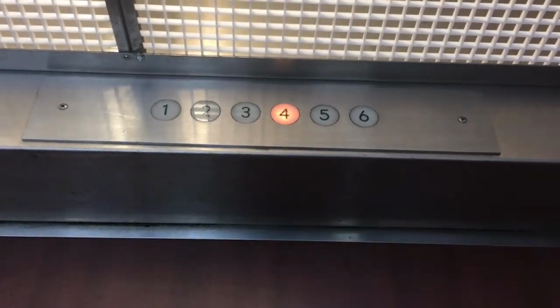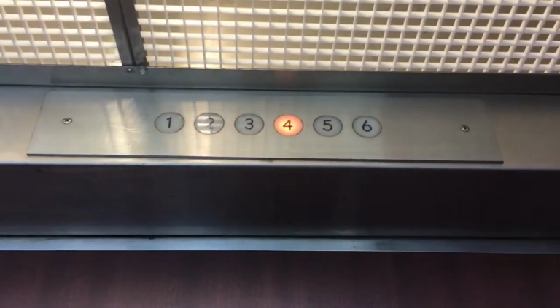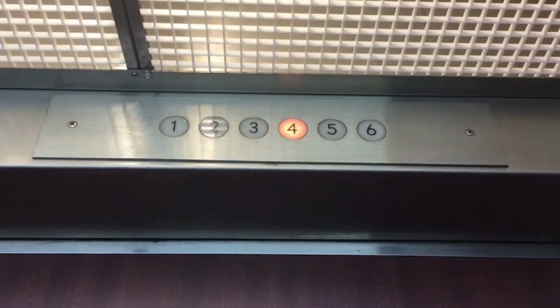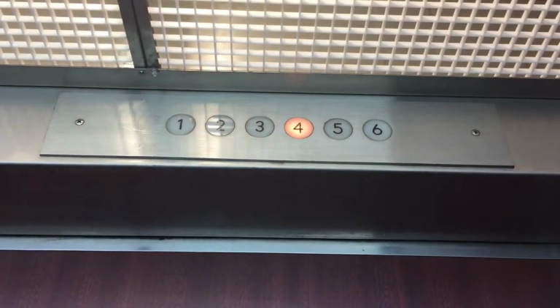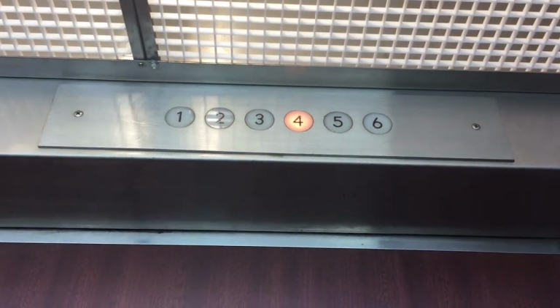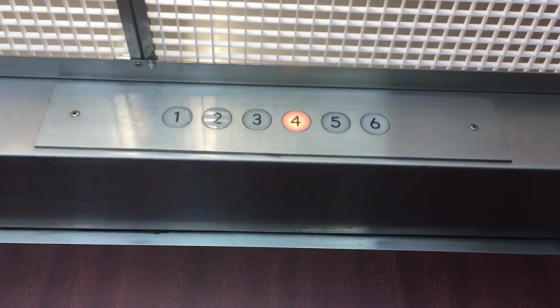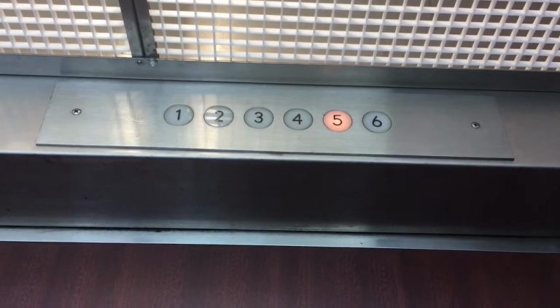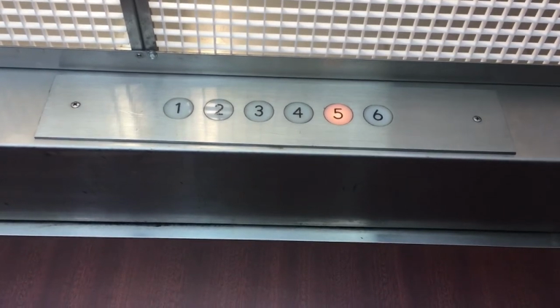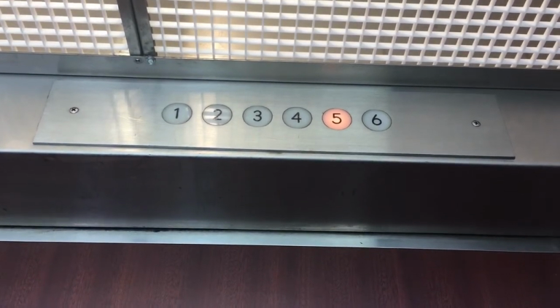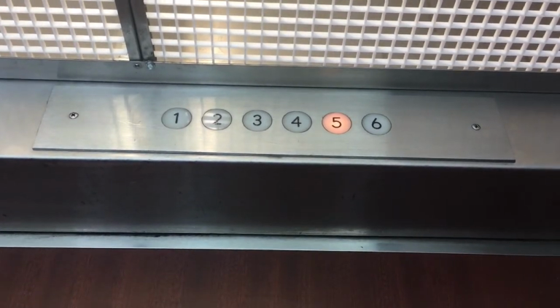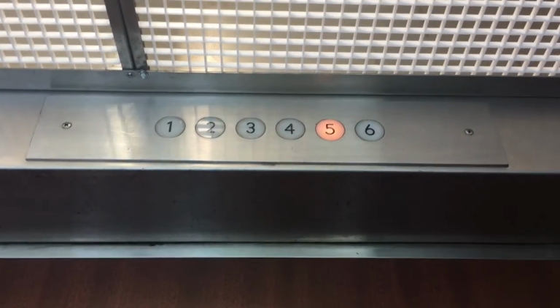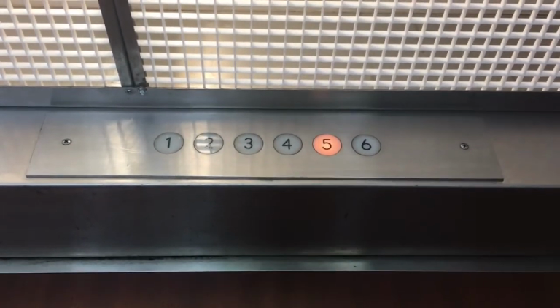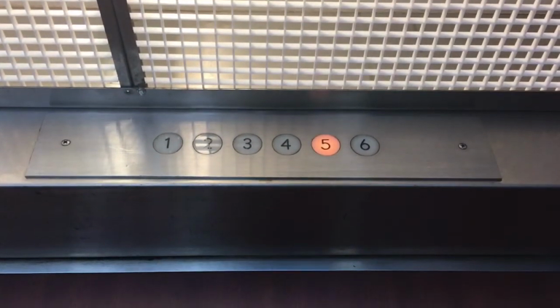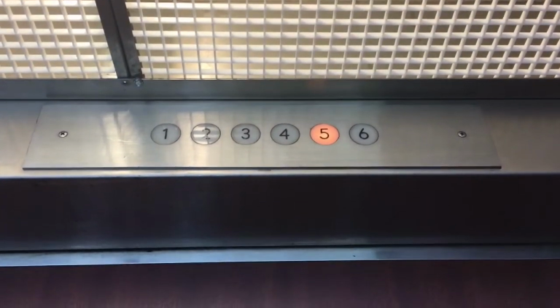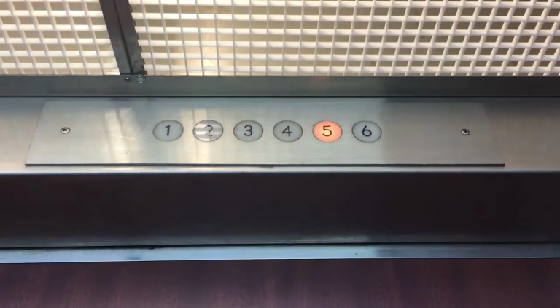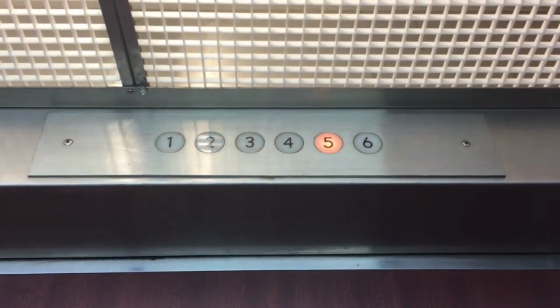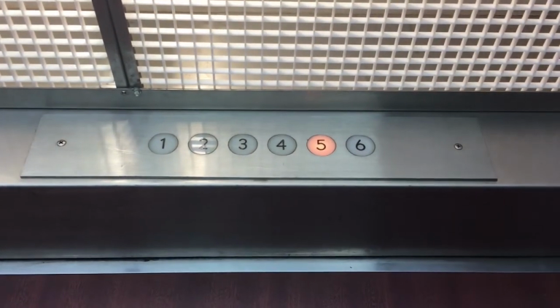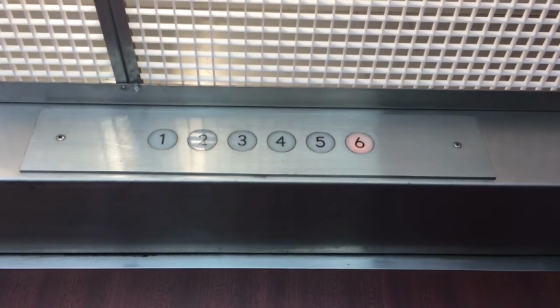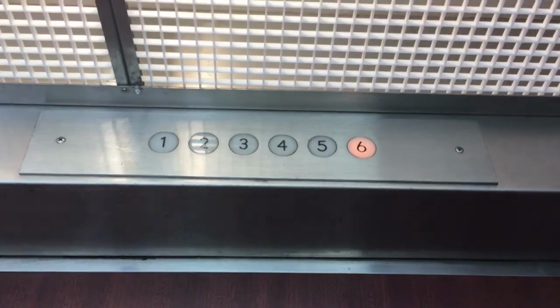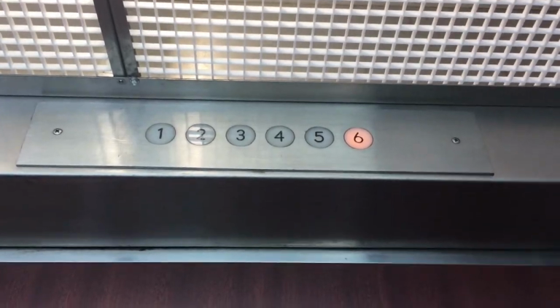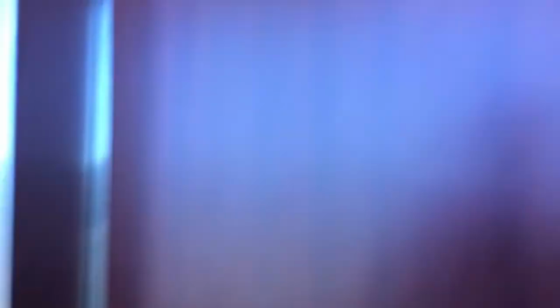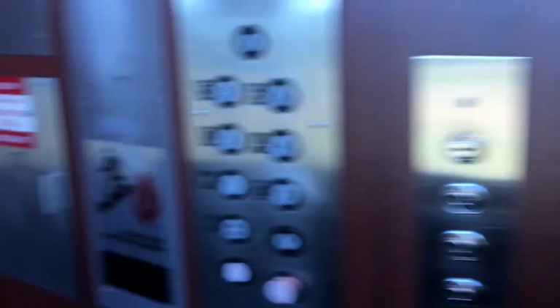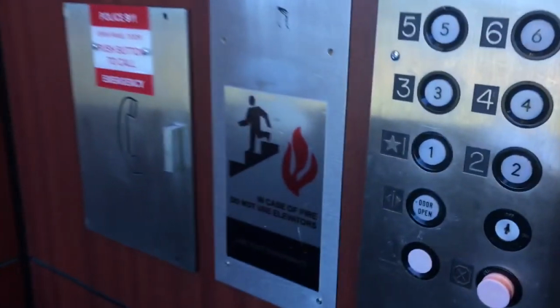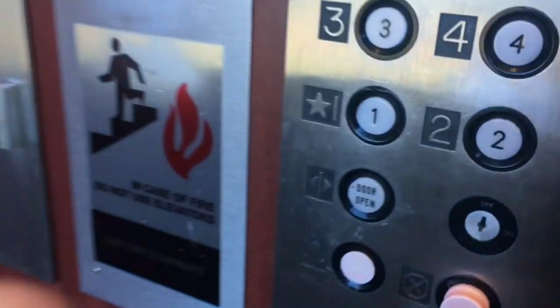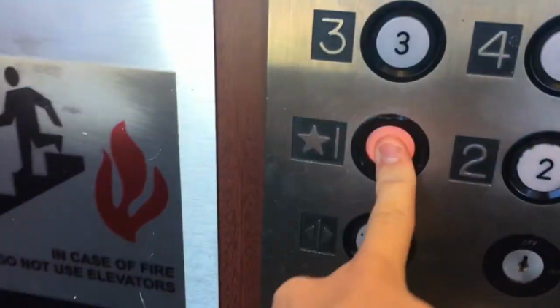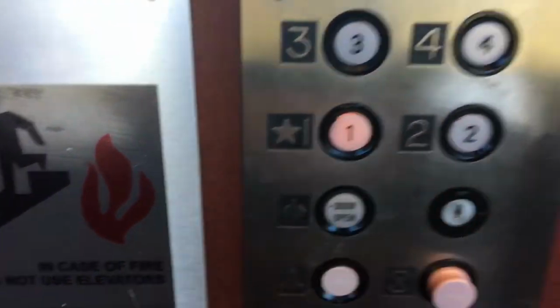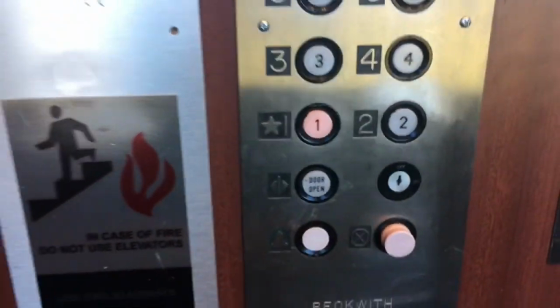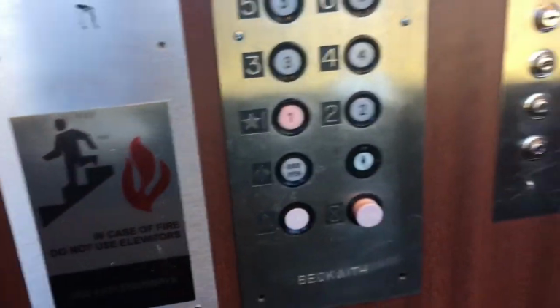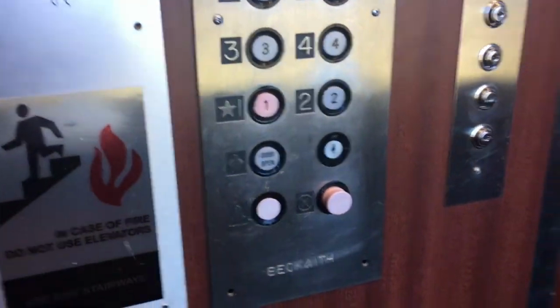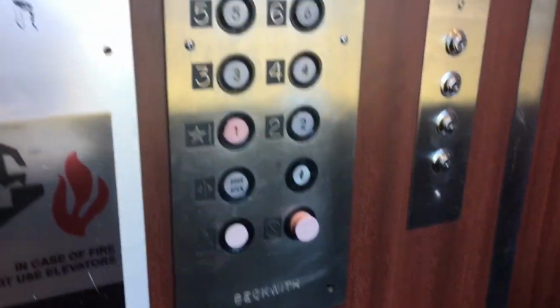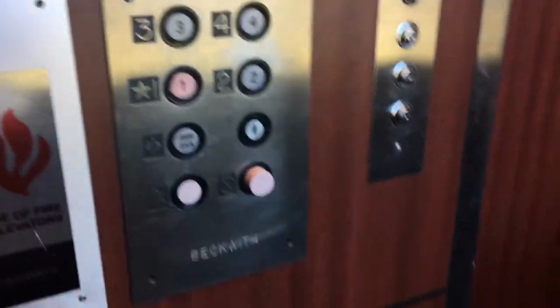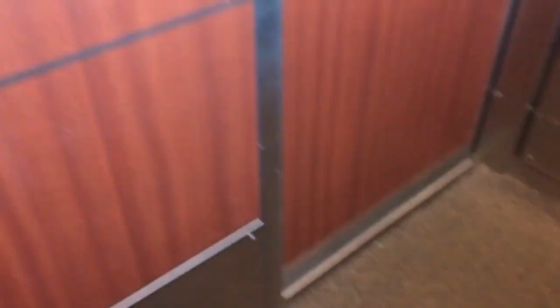From the looks of it, everything on the inner car works except the first water bulb. You're at 6 — the penthouse rather. If you're at 1, going down.